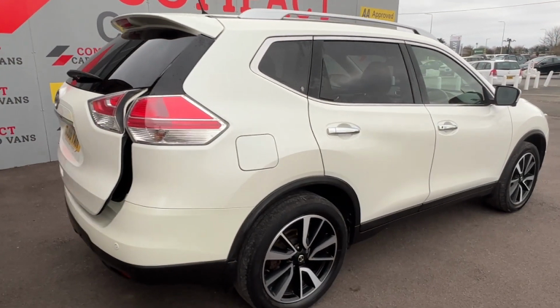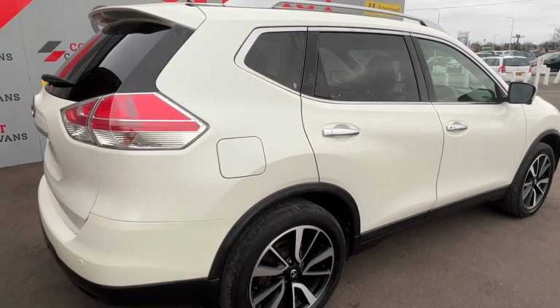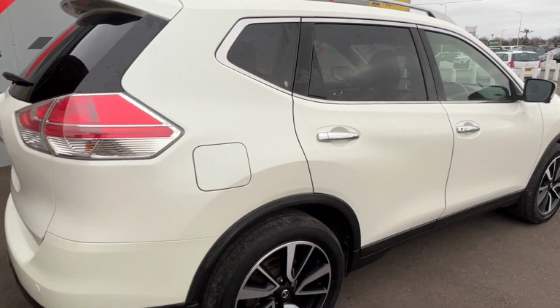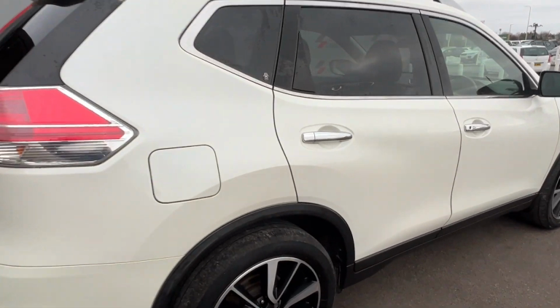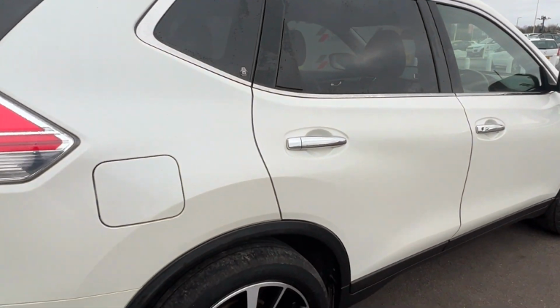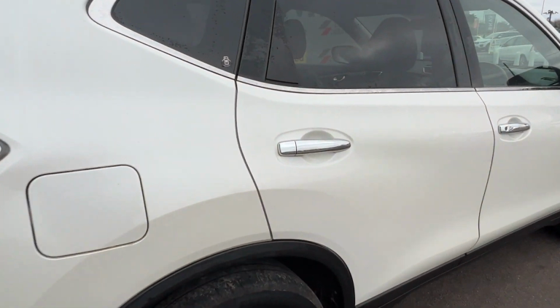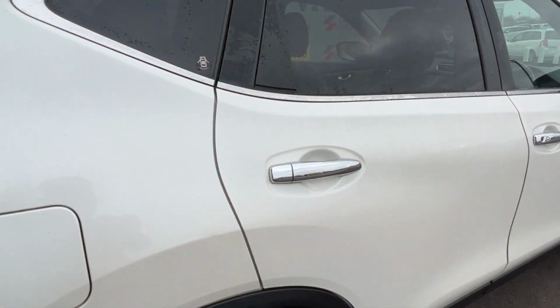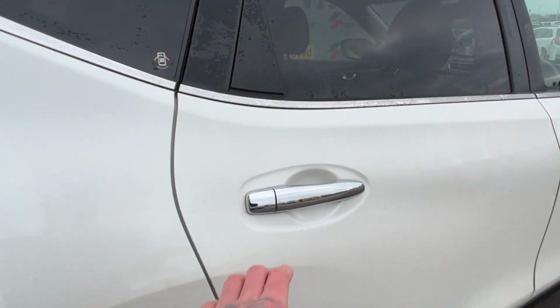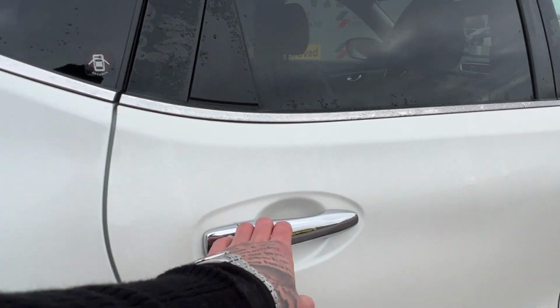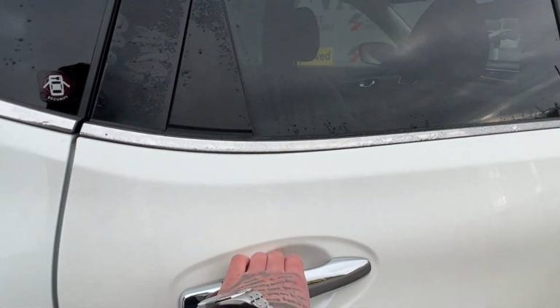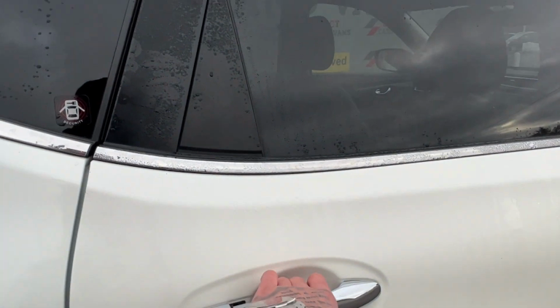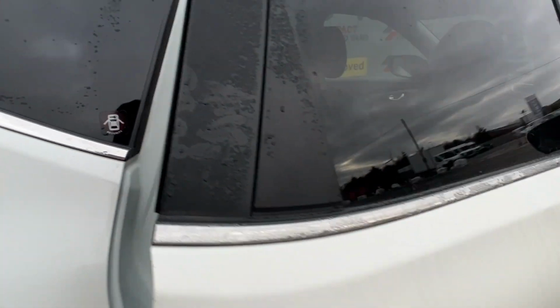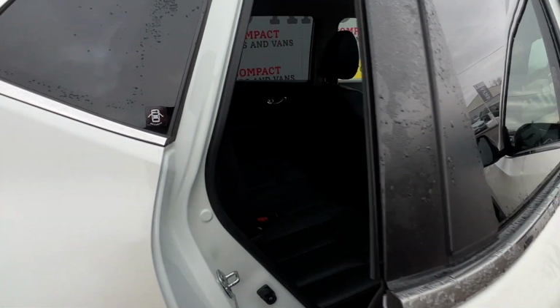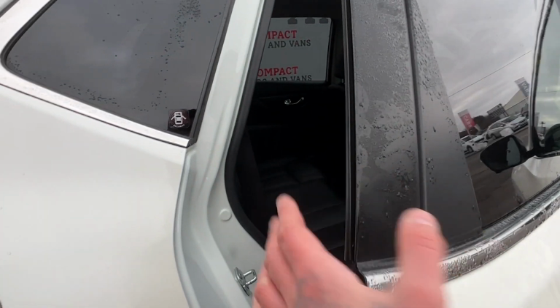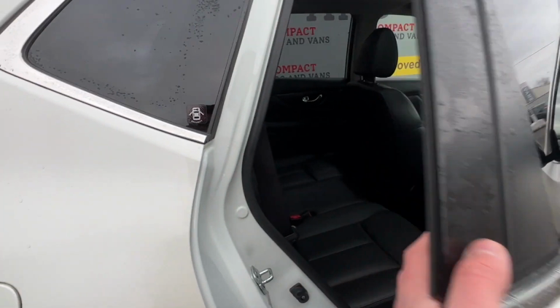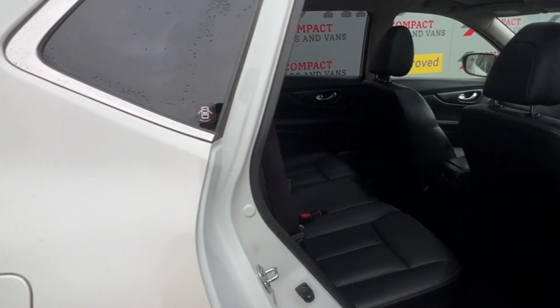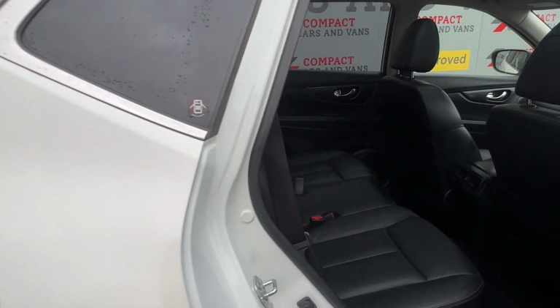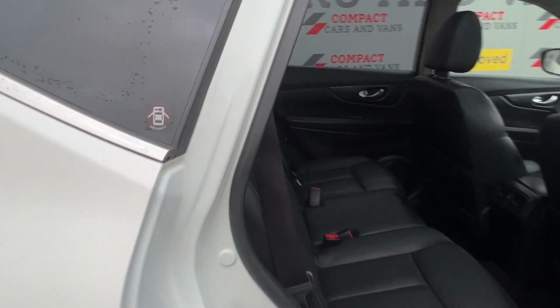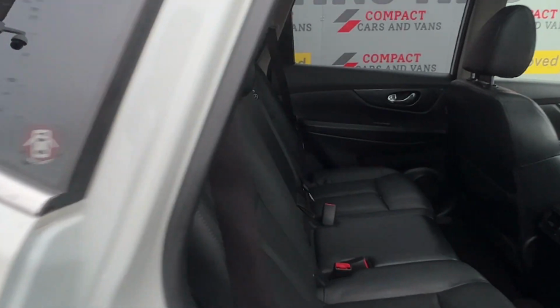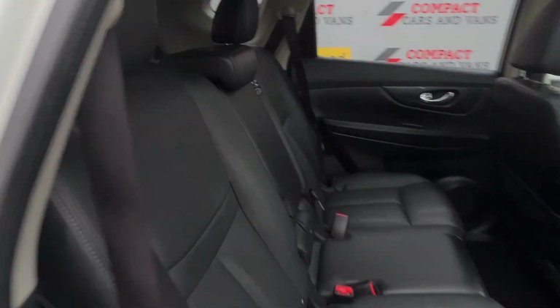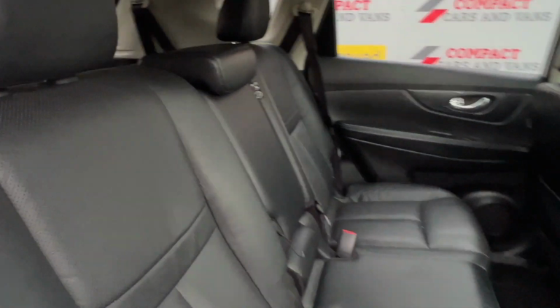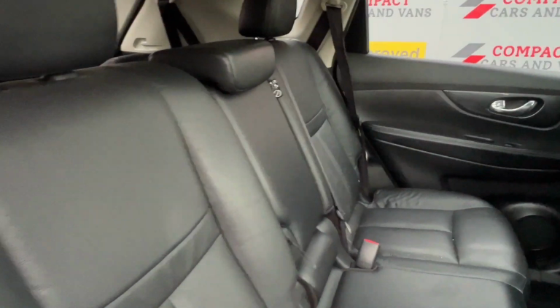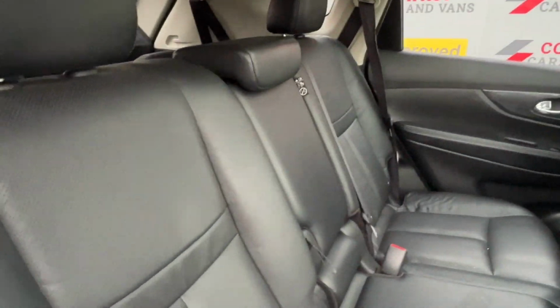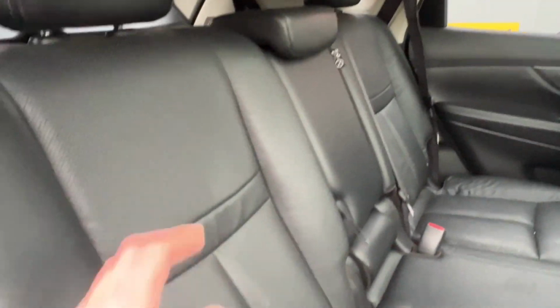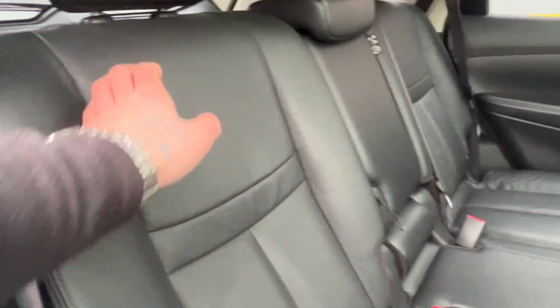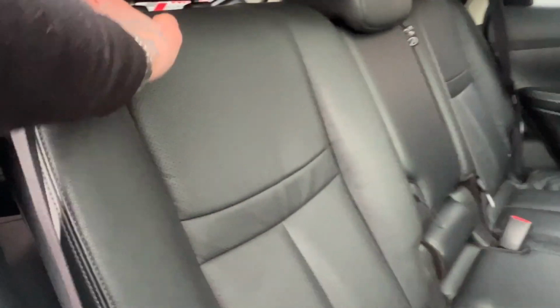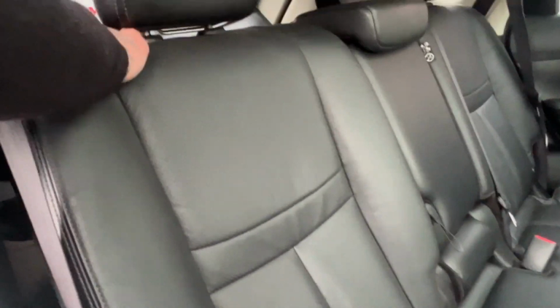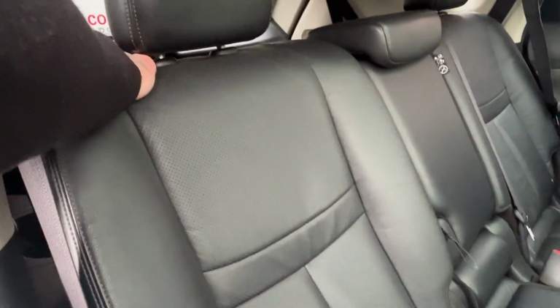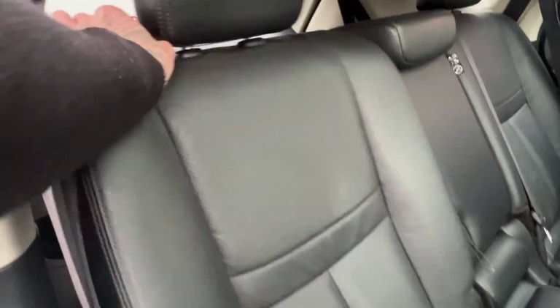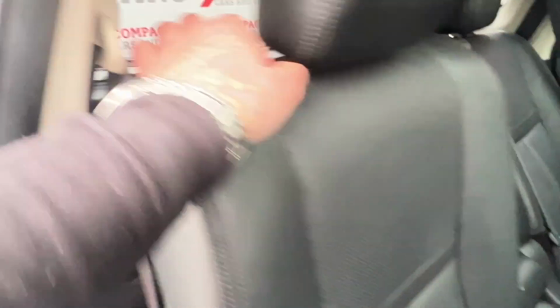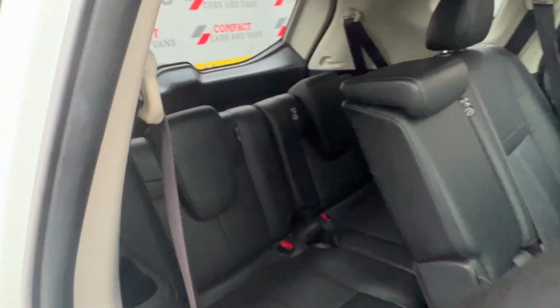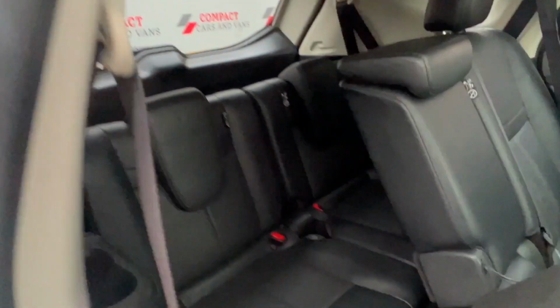The X-Trail is an extremely spacious and practical model, ideal for families of all sizes, with 7 seats on offer, accessible via an electric tailgate or even through the rear seats.